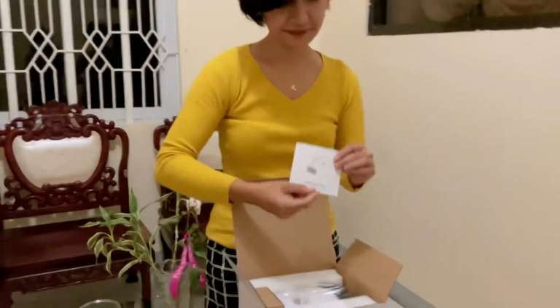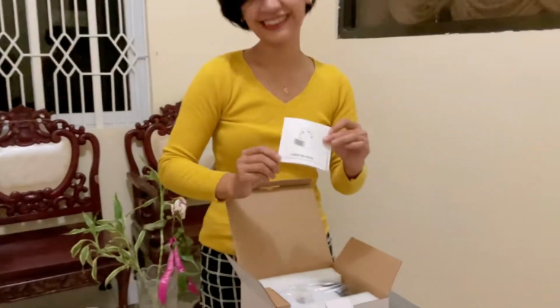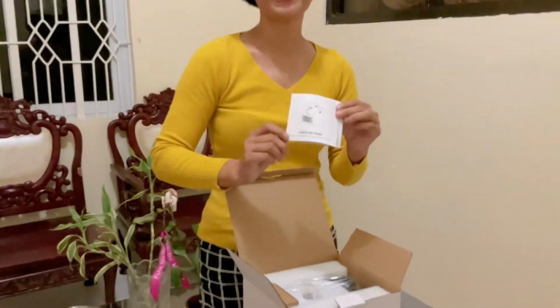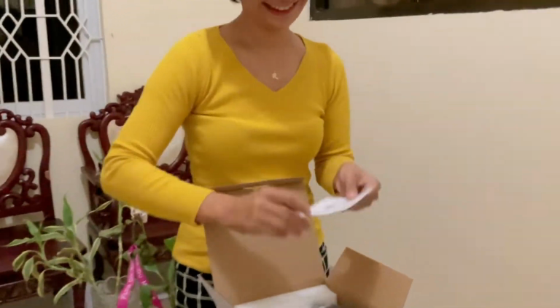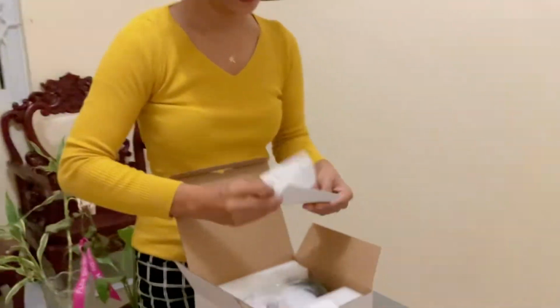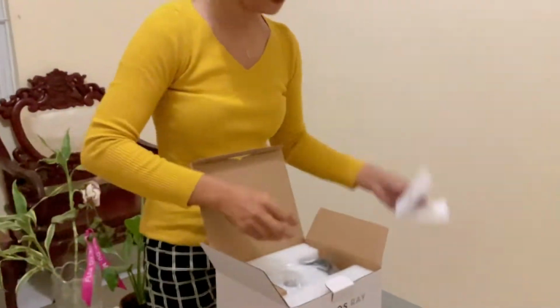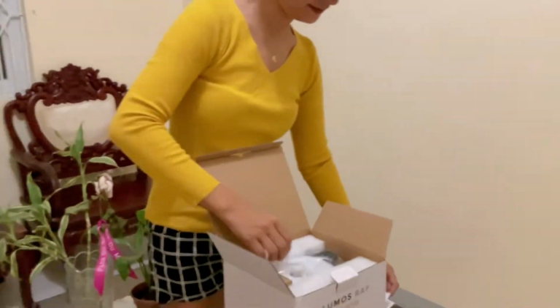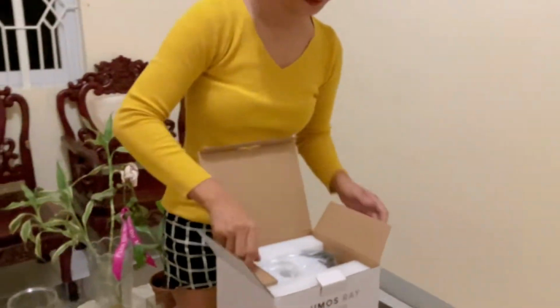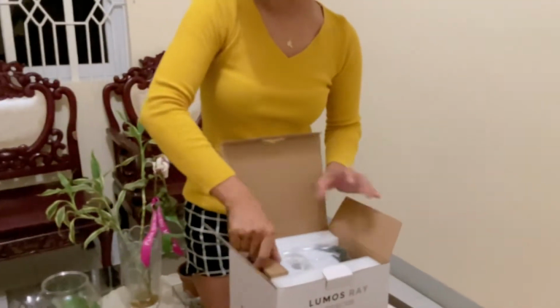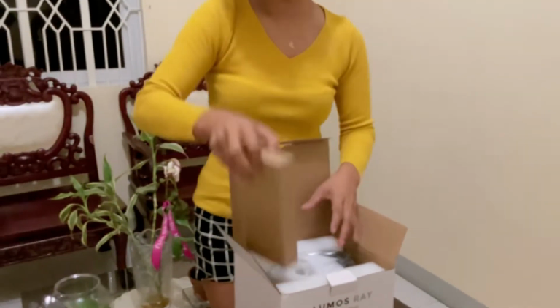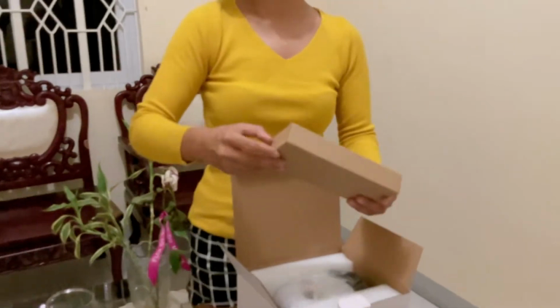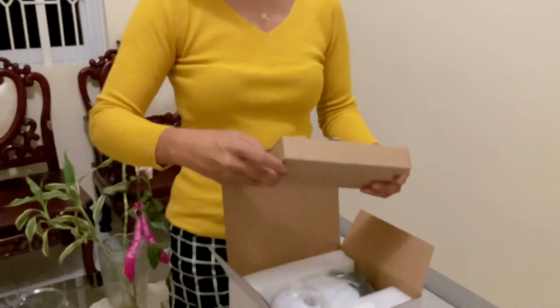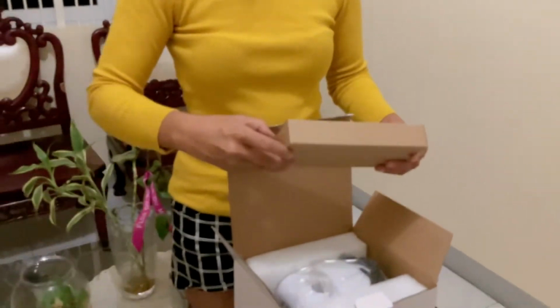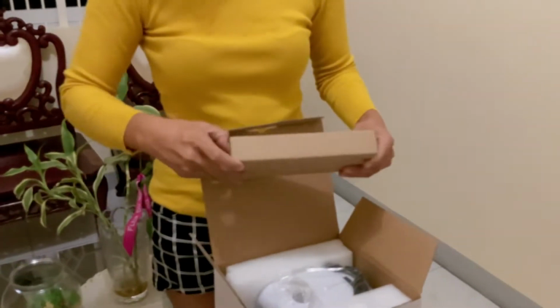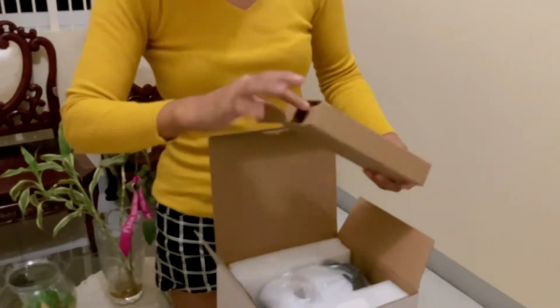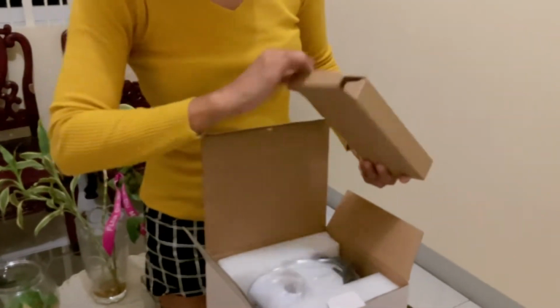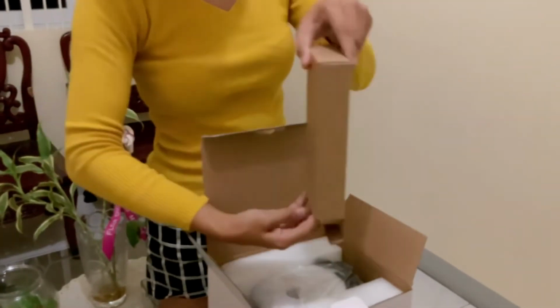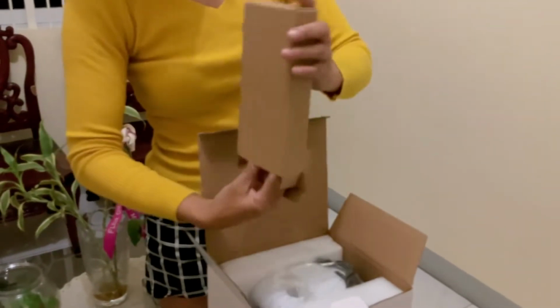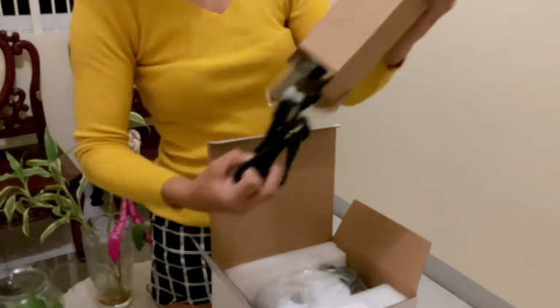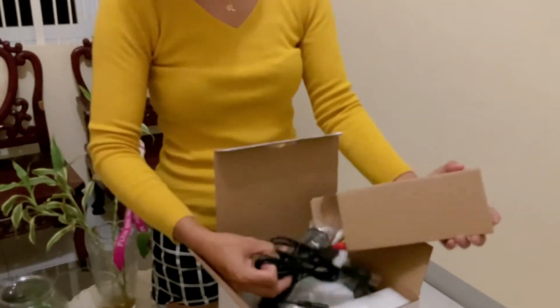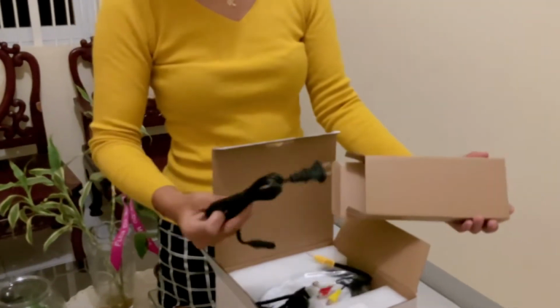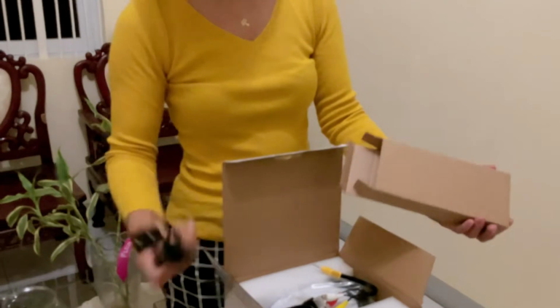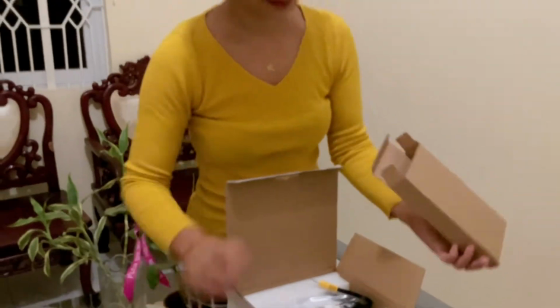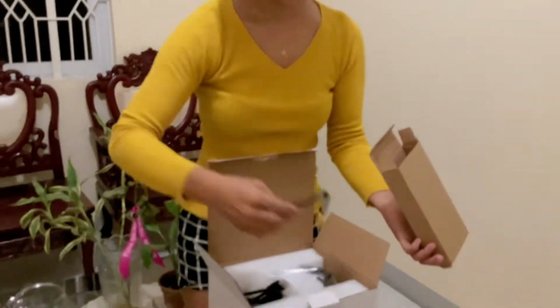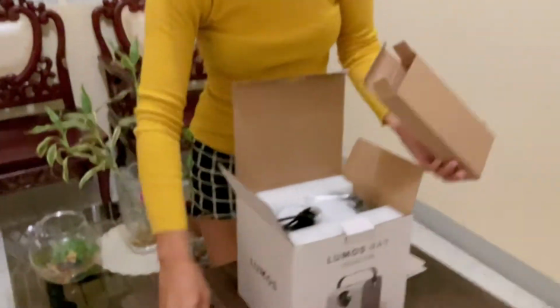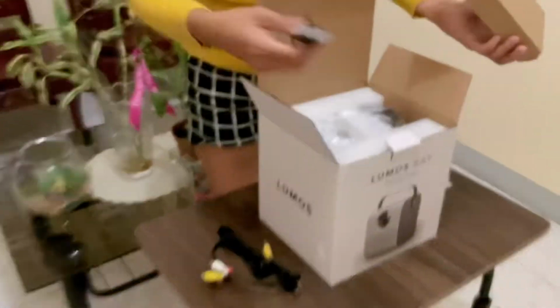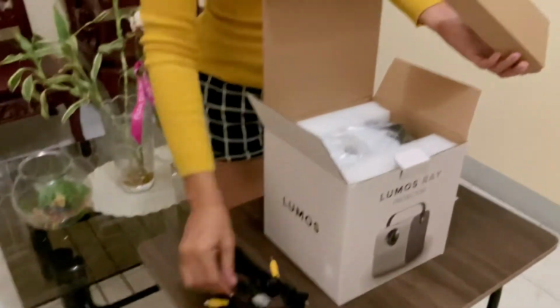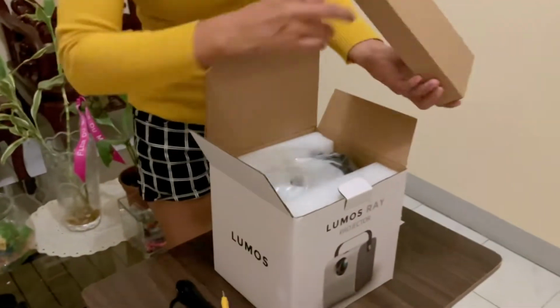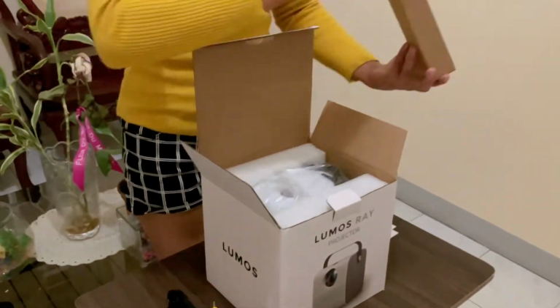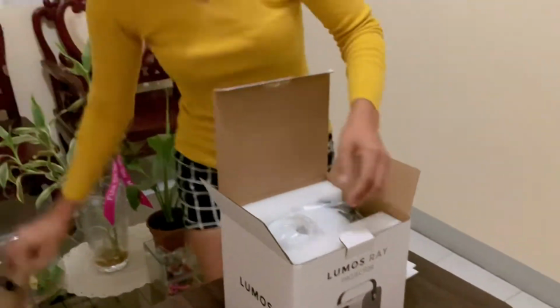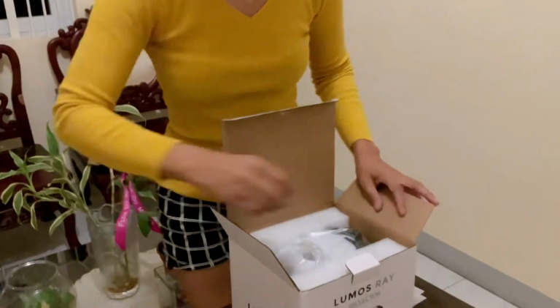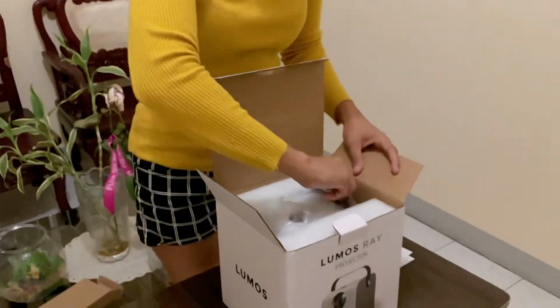It is very light and compact, but the quality is solid. If you still don't know, Lumus Ray is a viral brand from Singapore and Malaysia, and due to popular demand from Filipinos, it is now available in the Philippines.